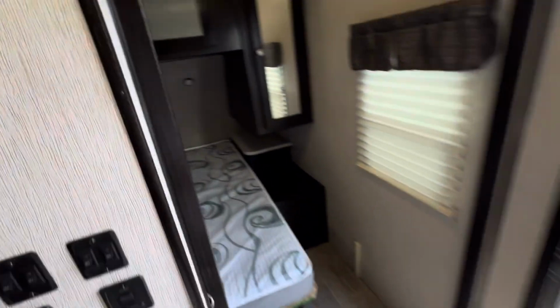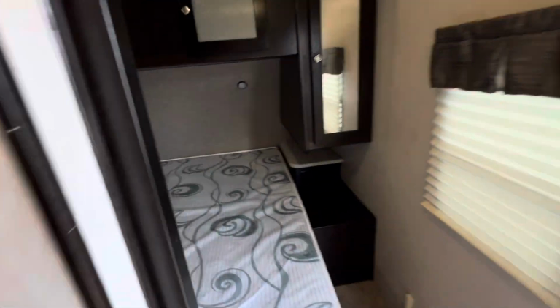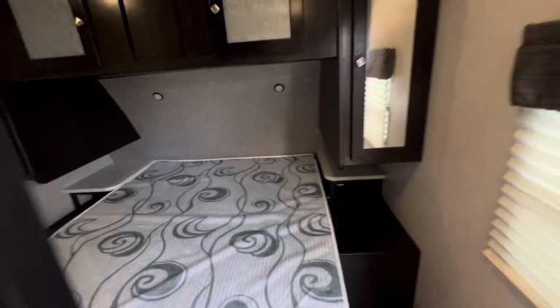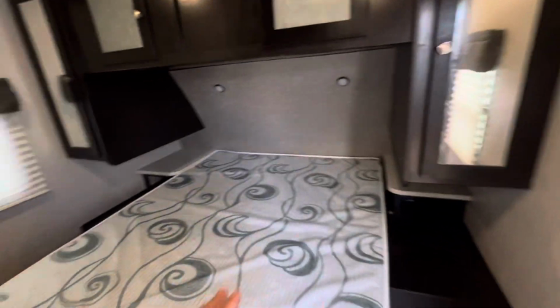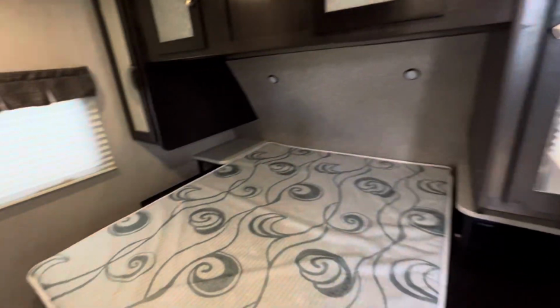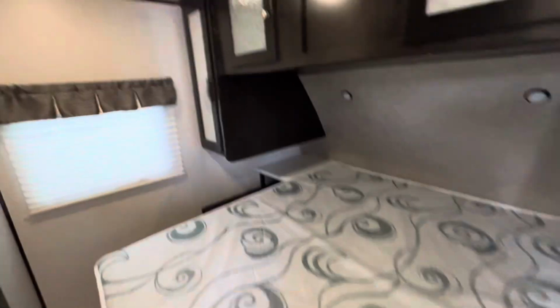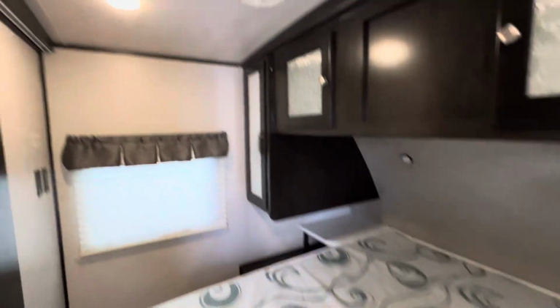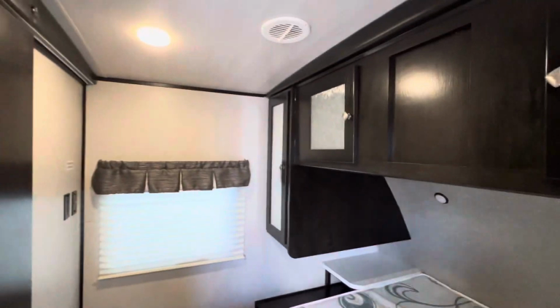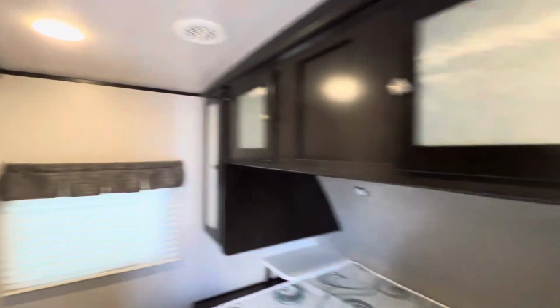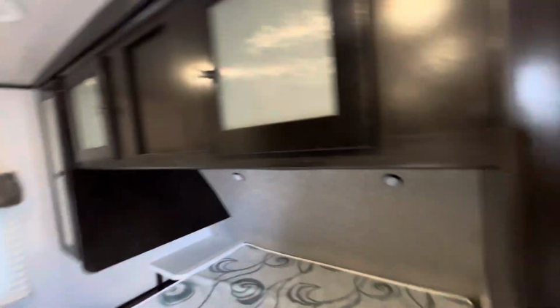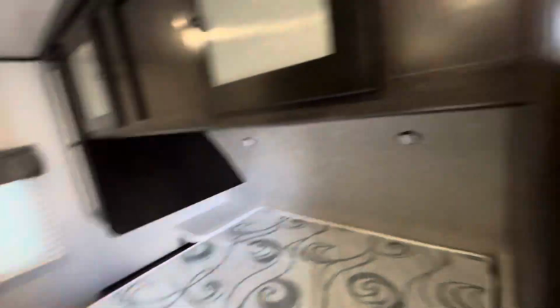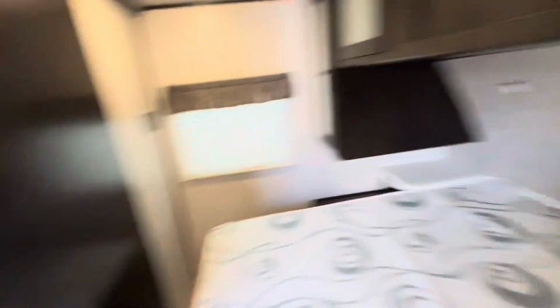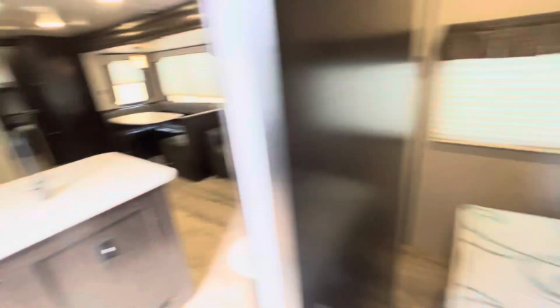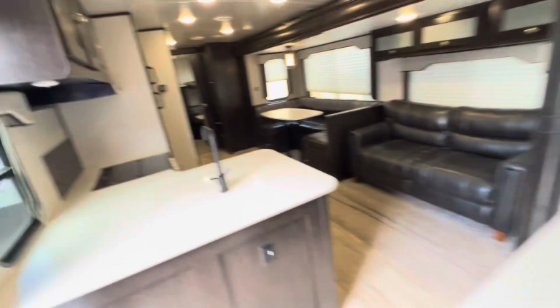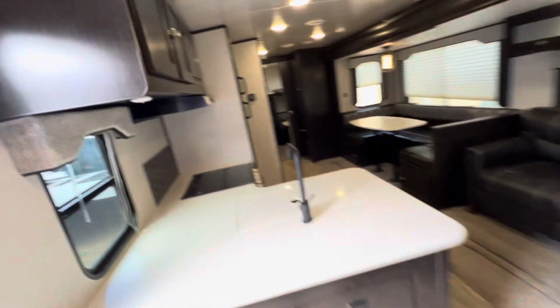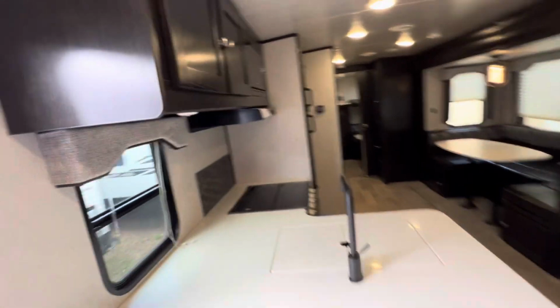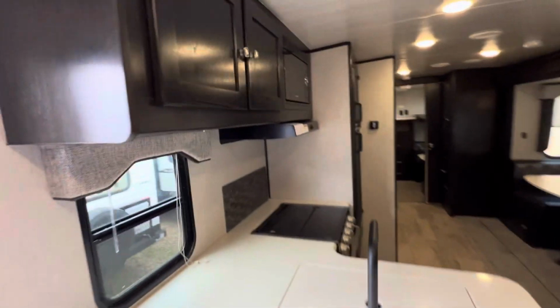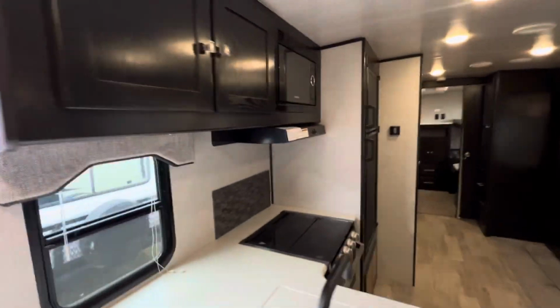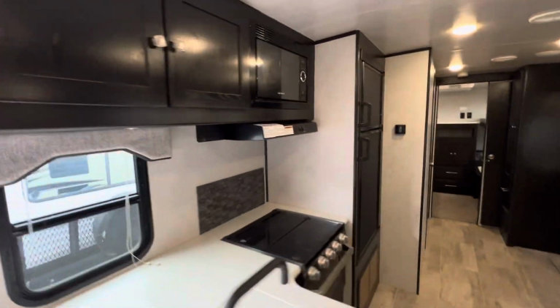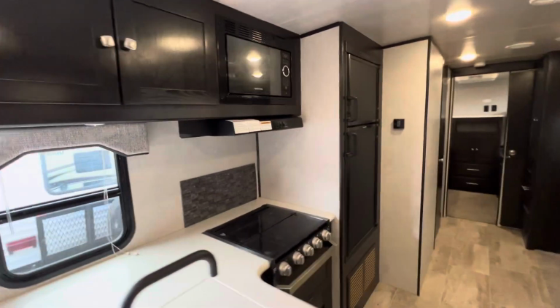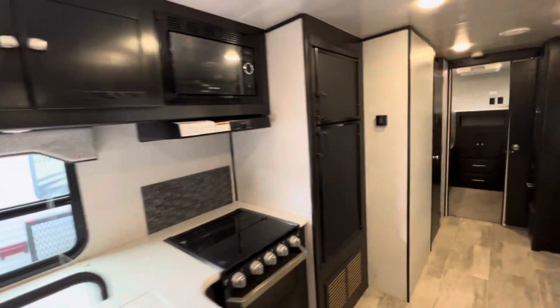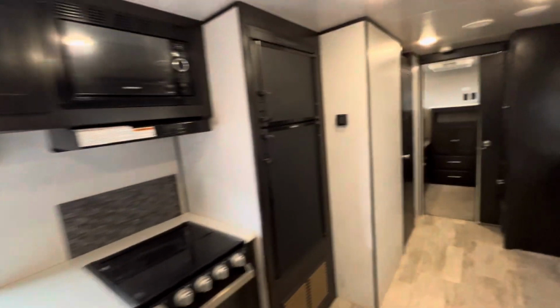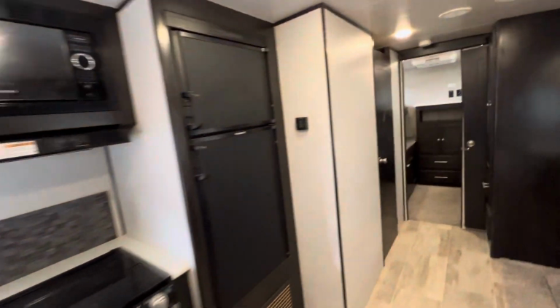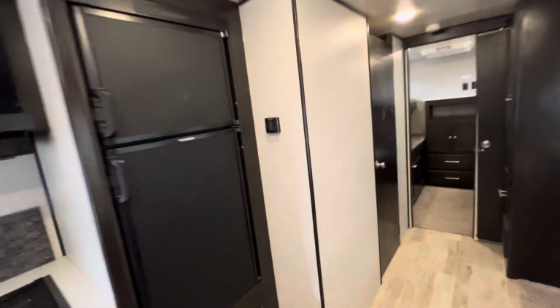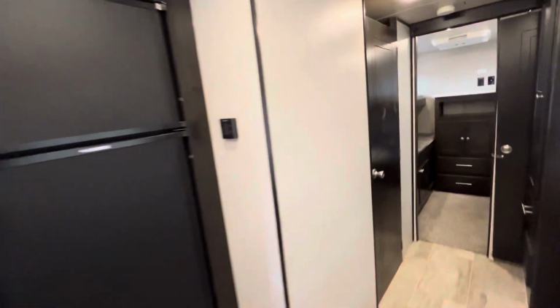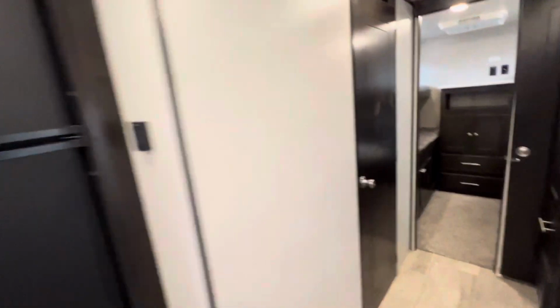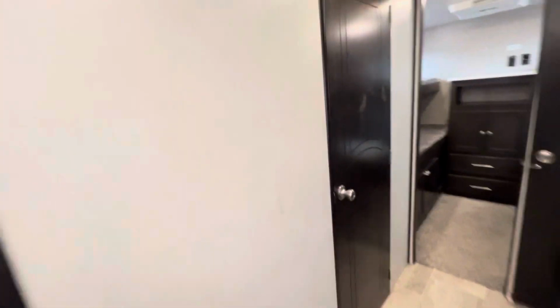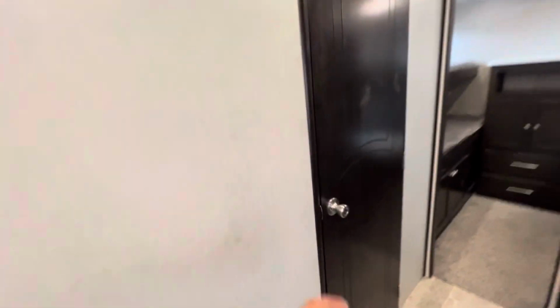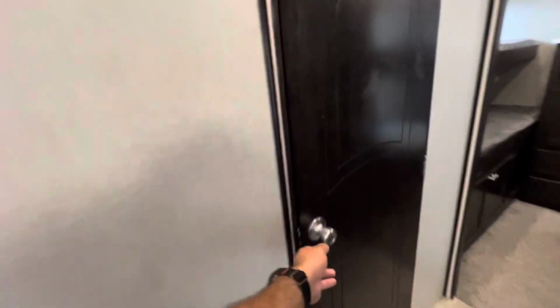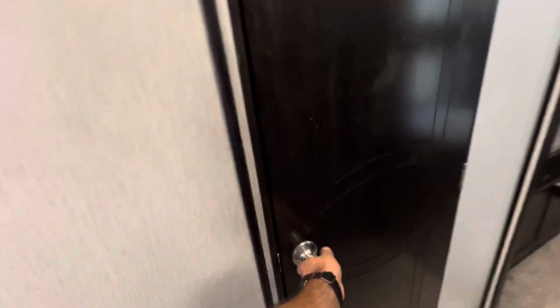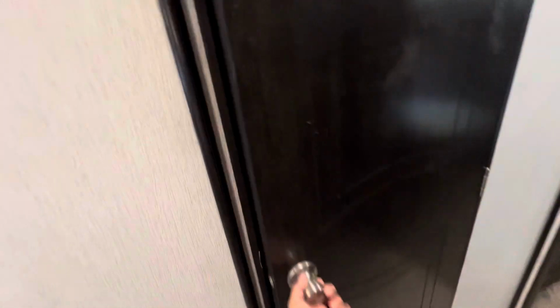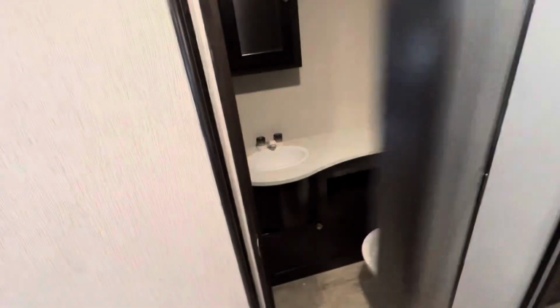Up front, we have the private master with storage on both sides. Everything you need and more in the kitchen. Great size bathroom as well.